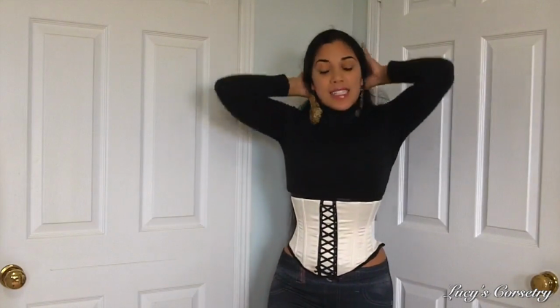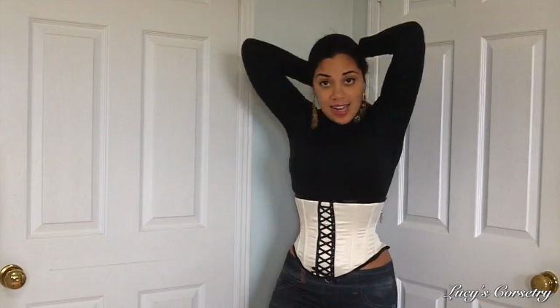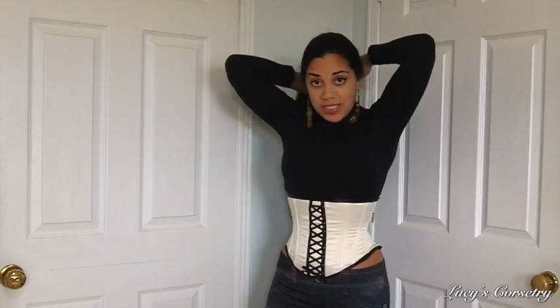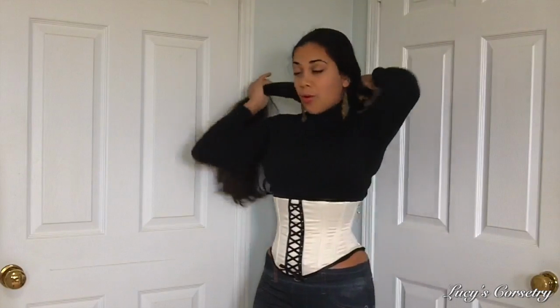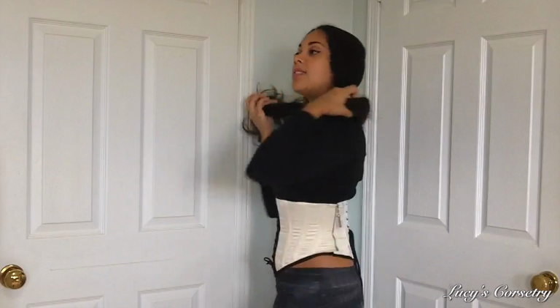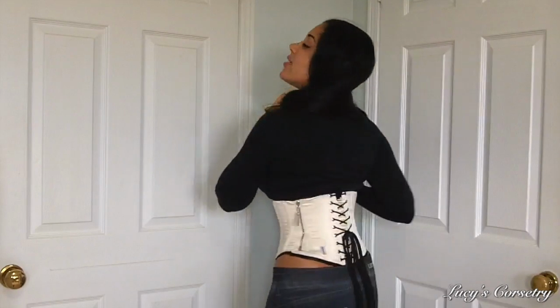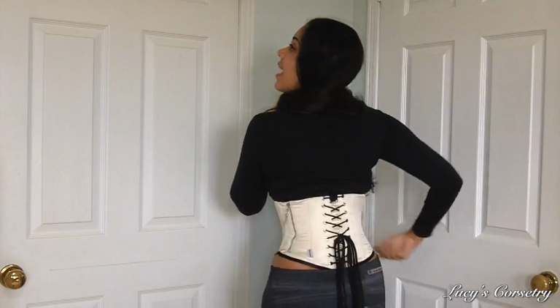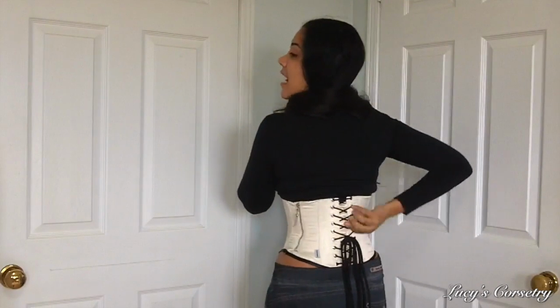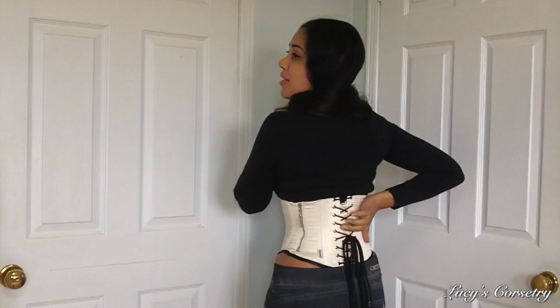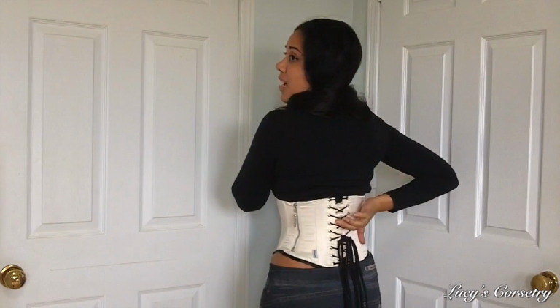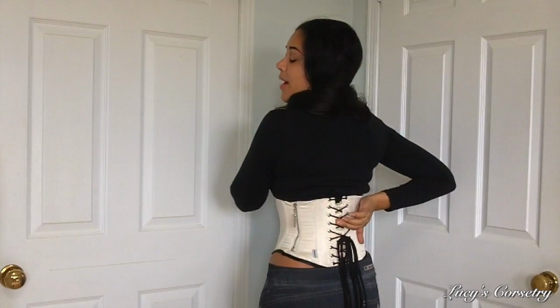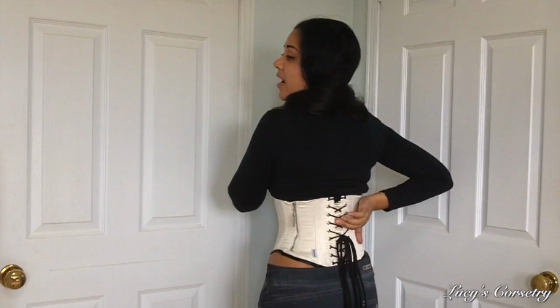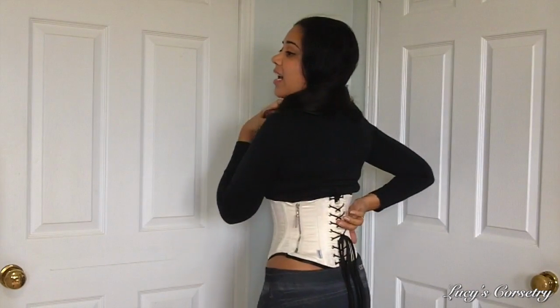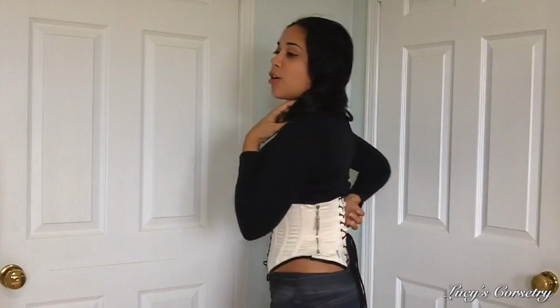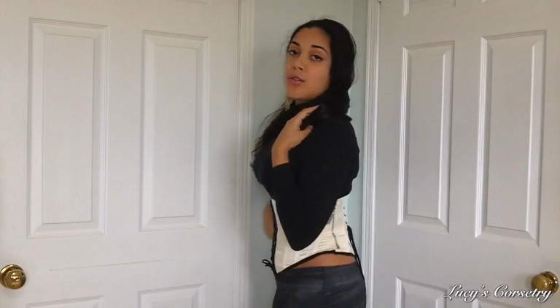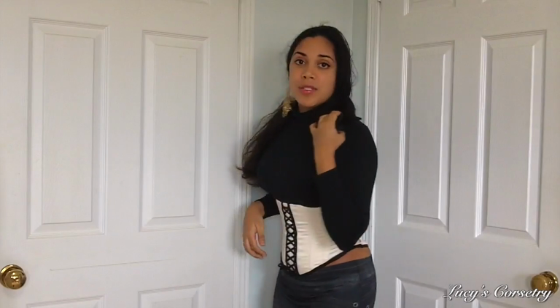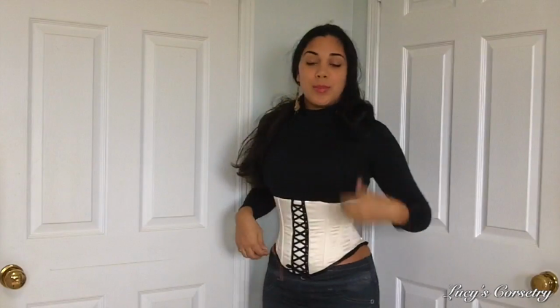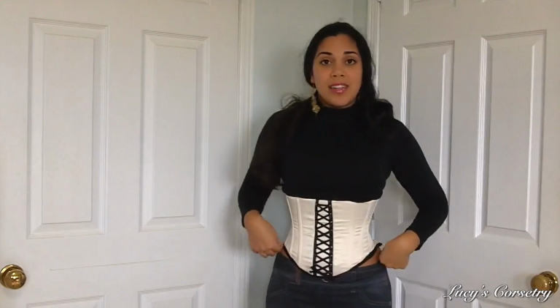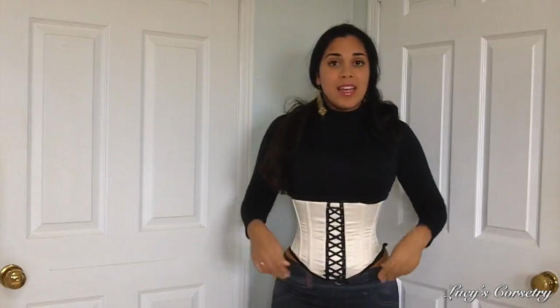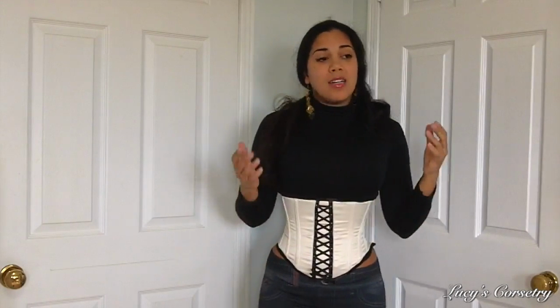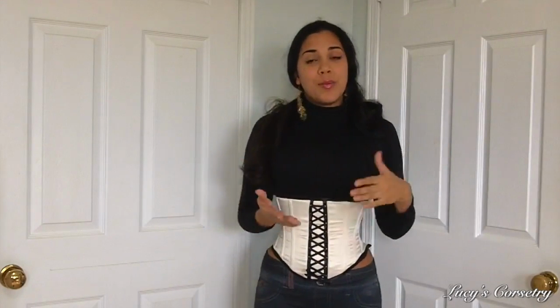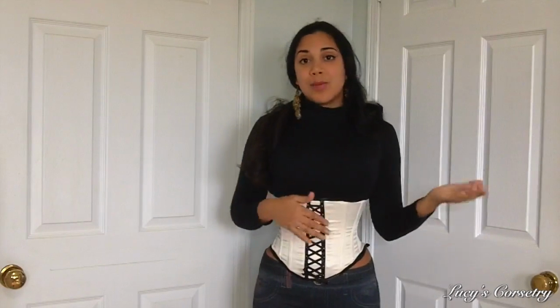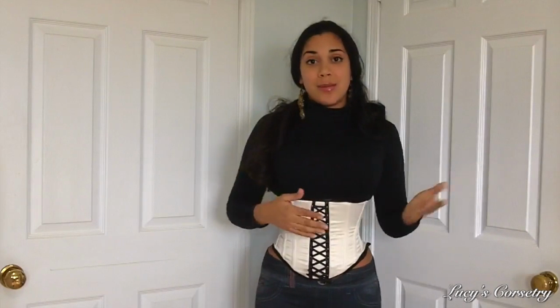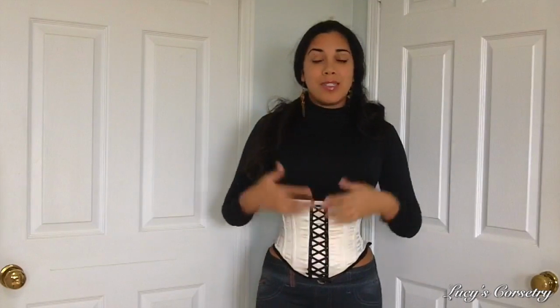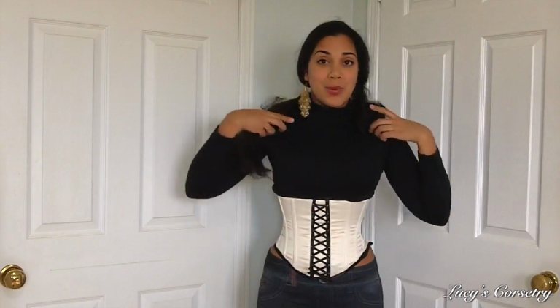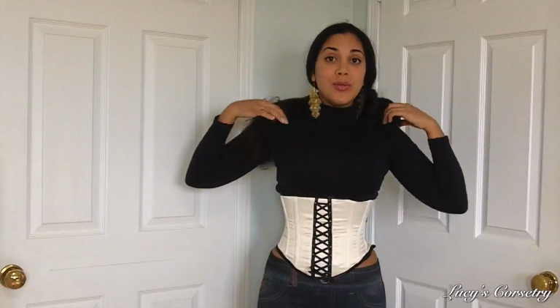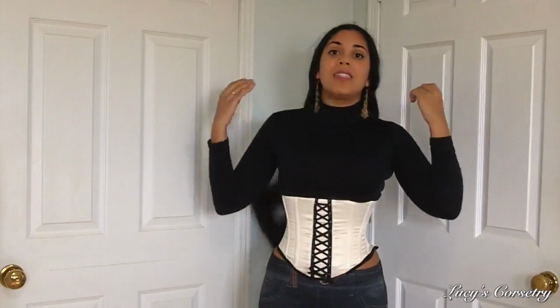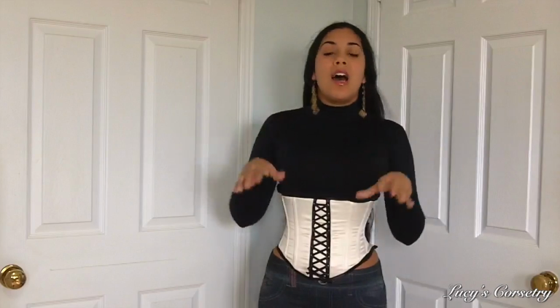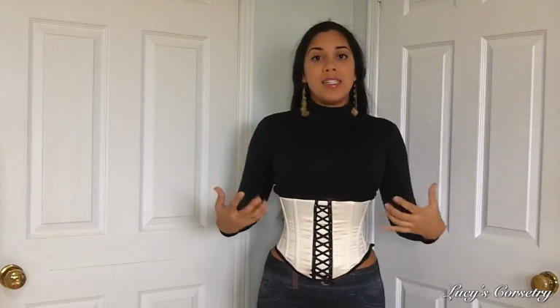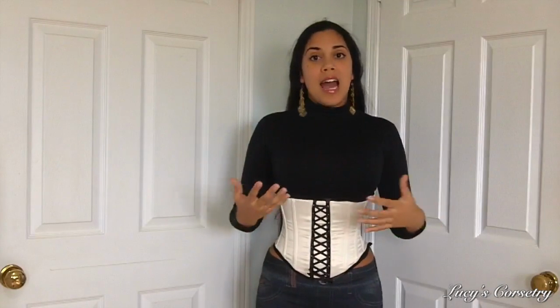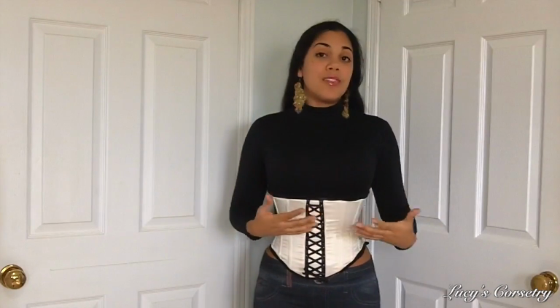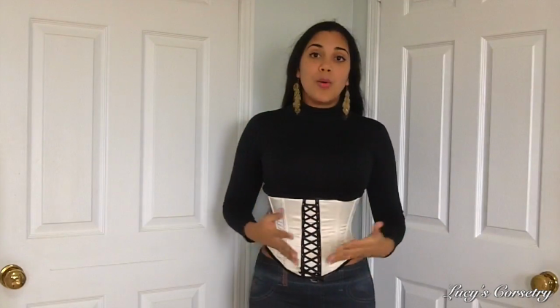This is a size 24 corset, but you can see that I still have about an inch gap in the back. I am not able to close this corset fully because of the hips. You may remember last week I was able to close a size 22 corset because it had a different silhouette.